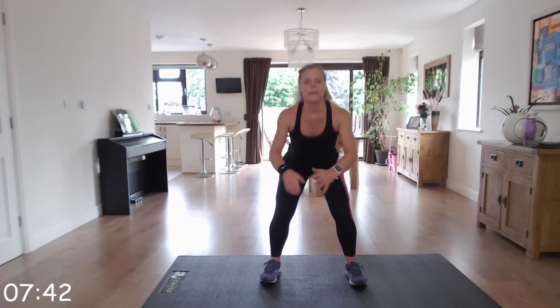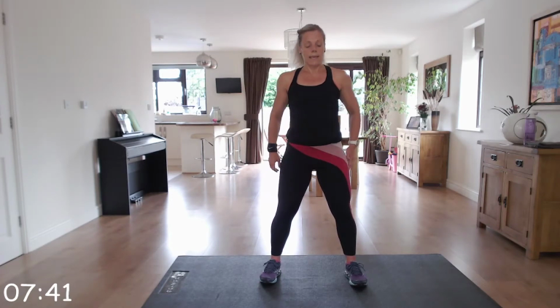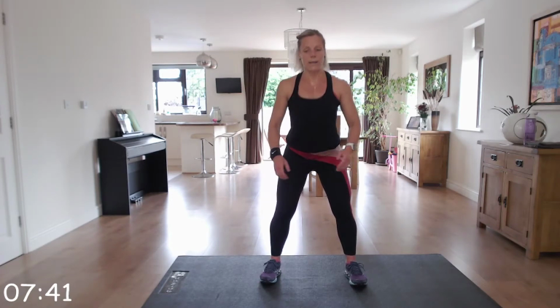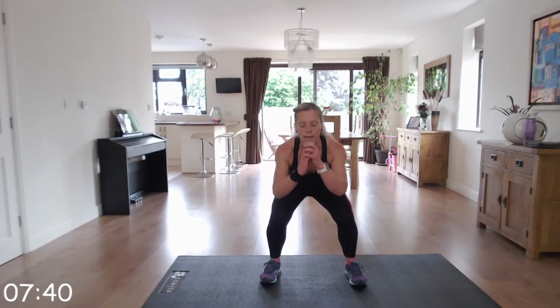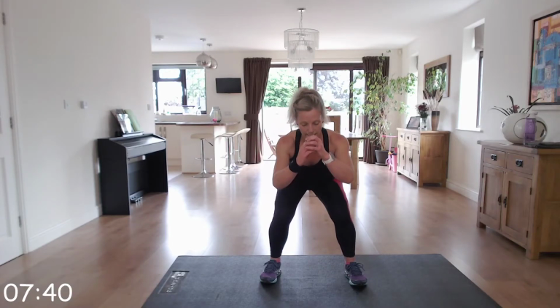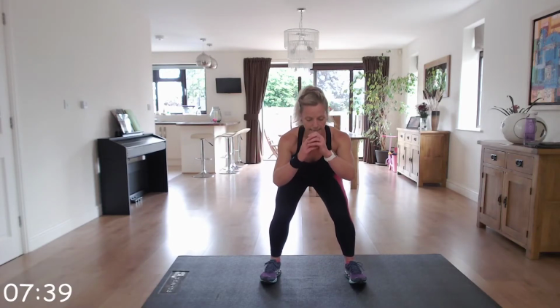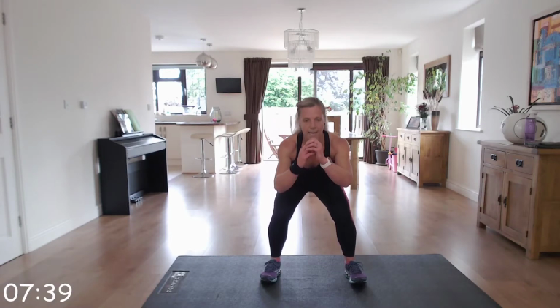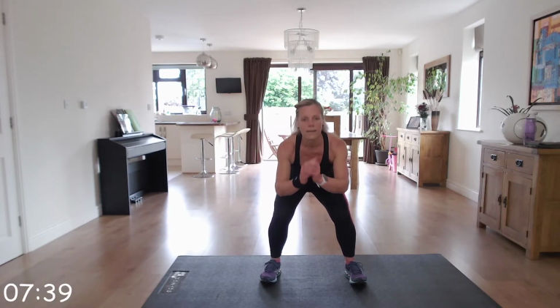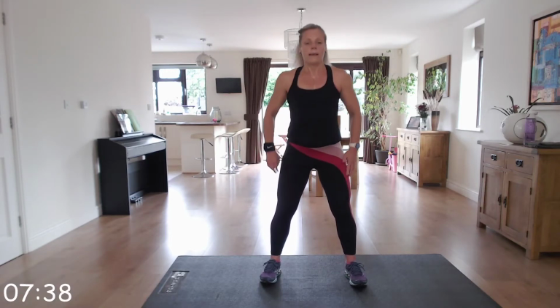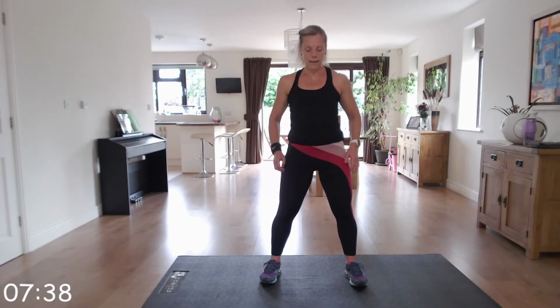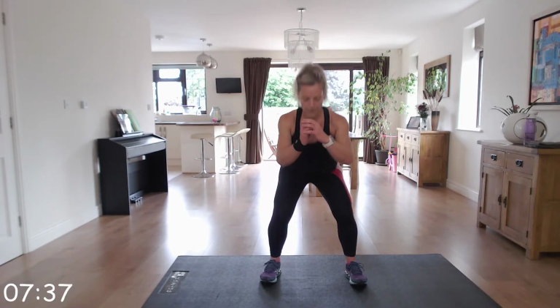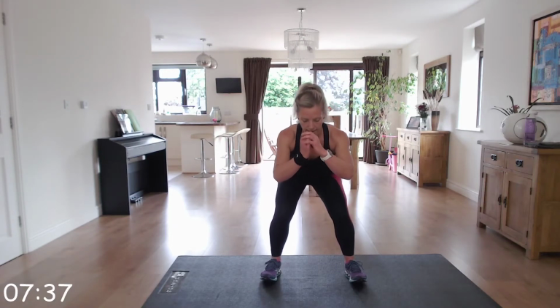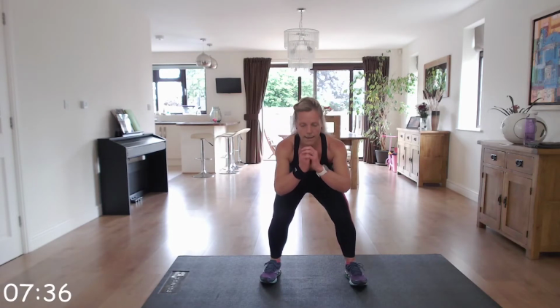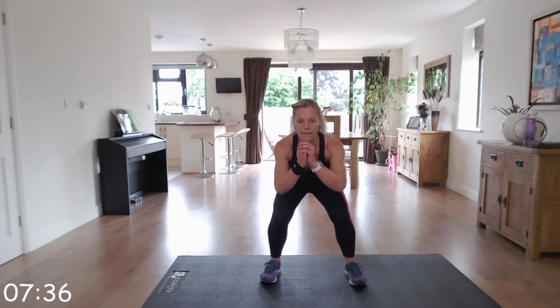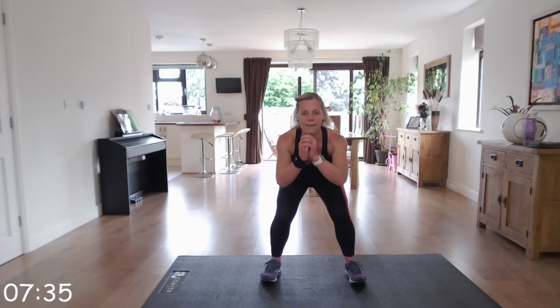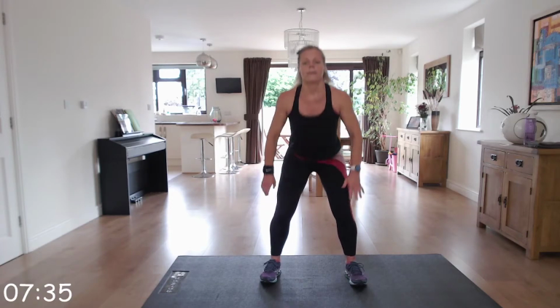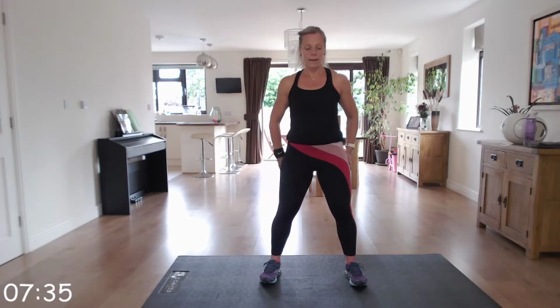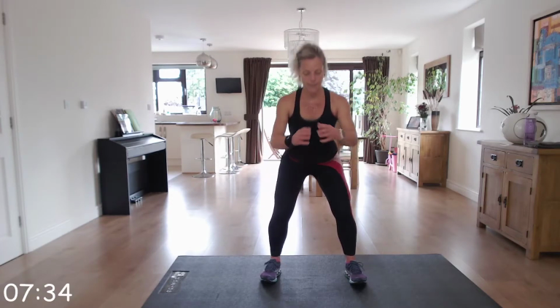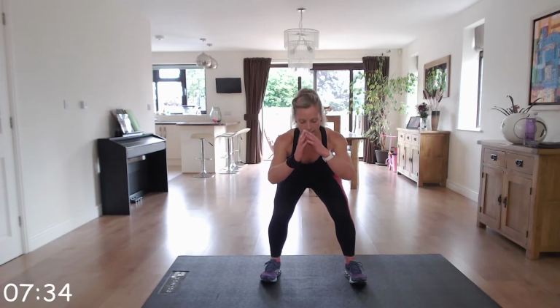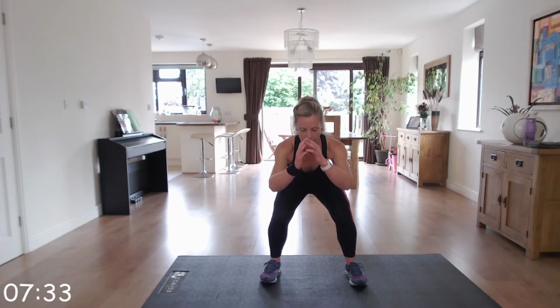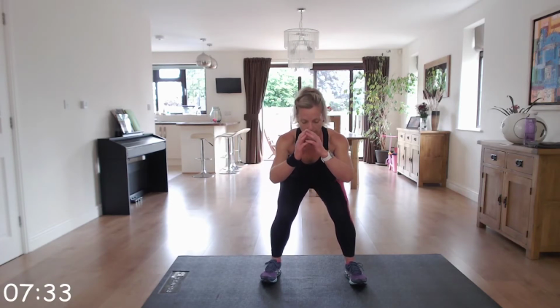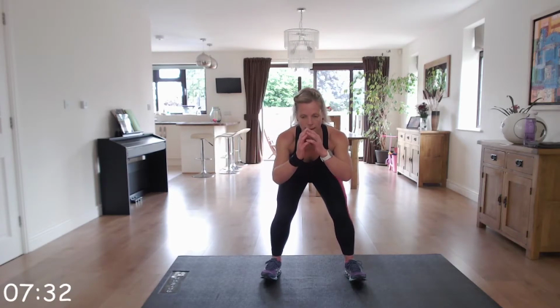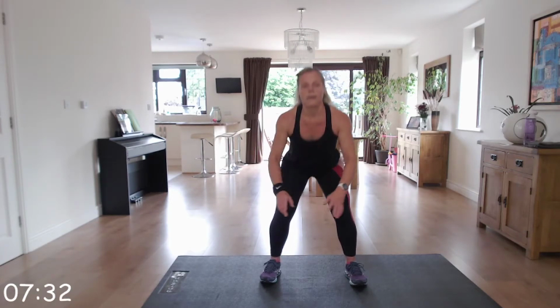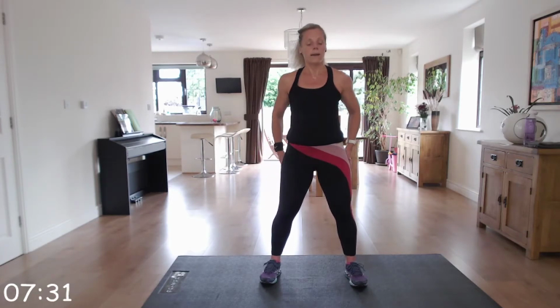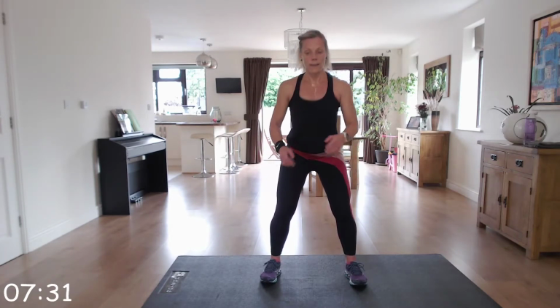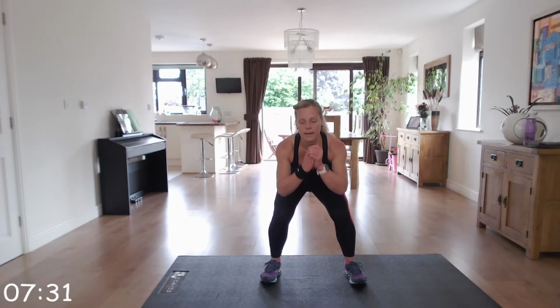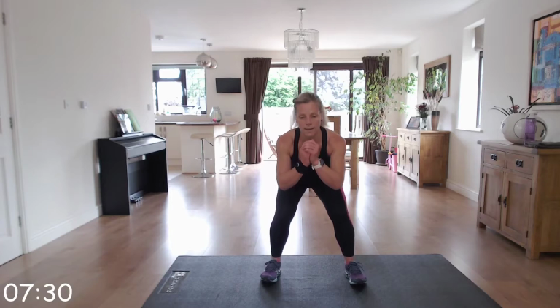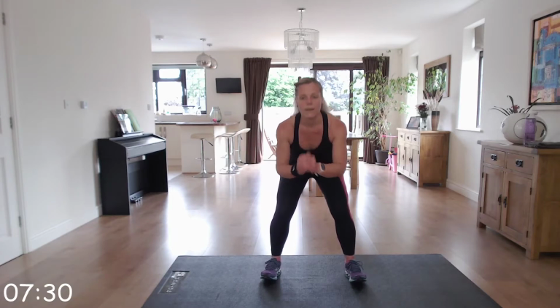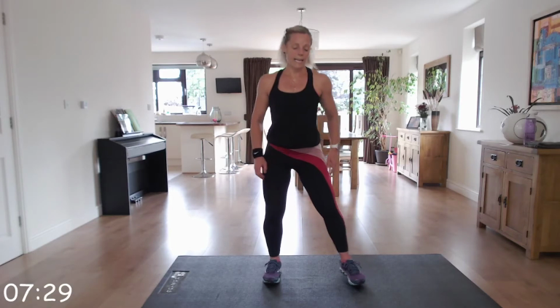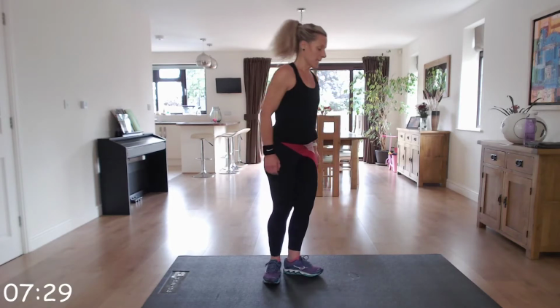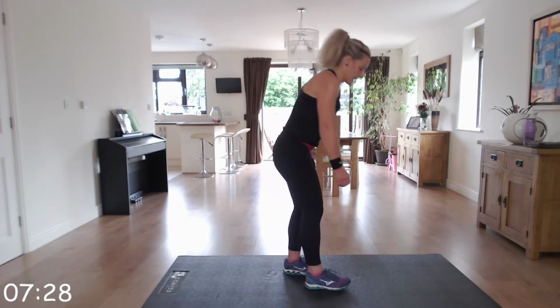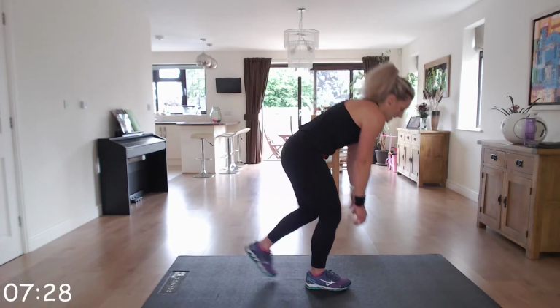Keep going, ten more seconds. Right, take a rest — I'll show you the next exercises.